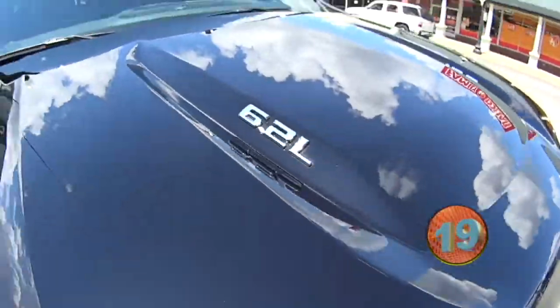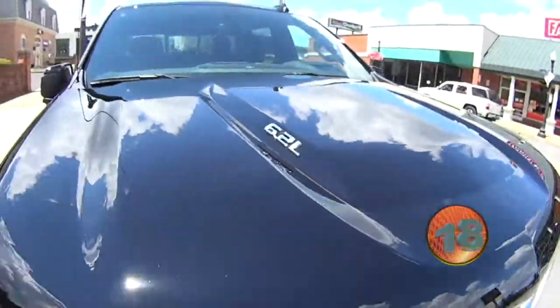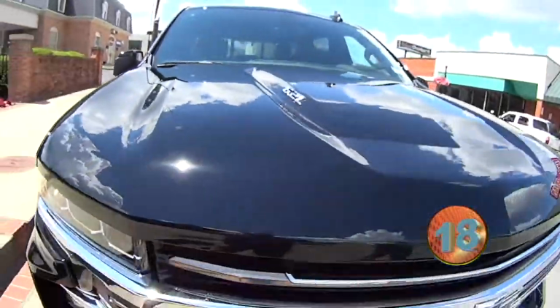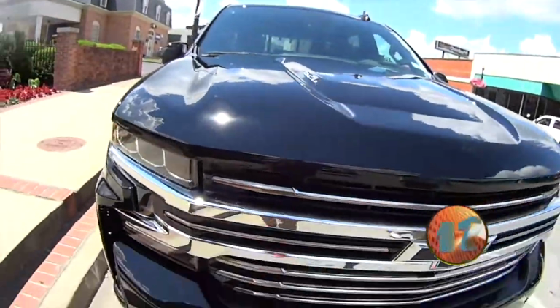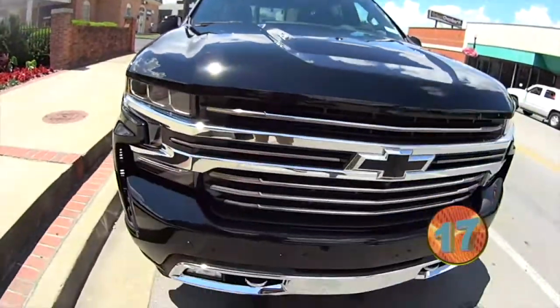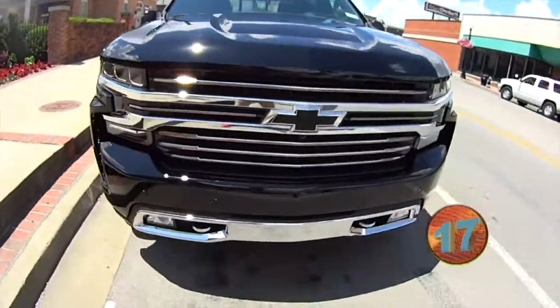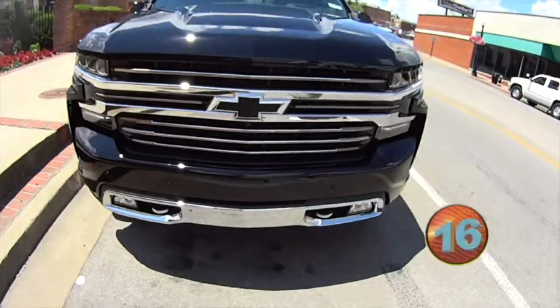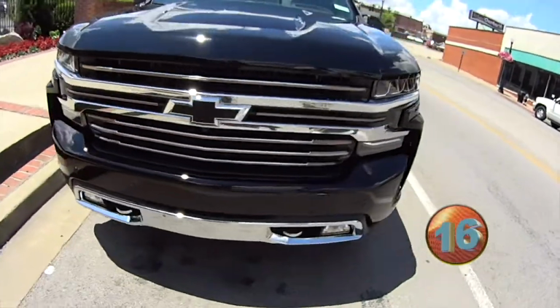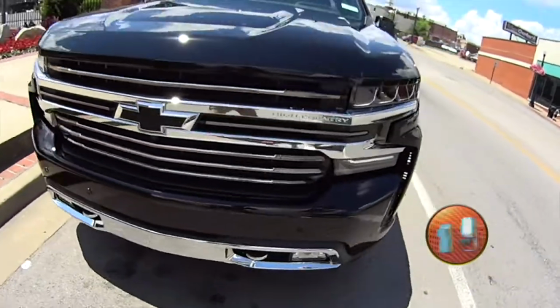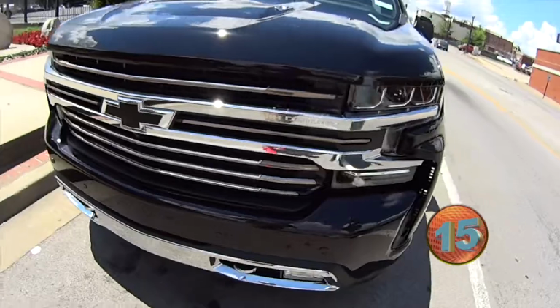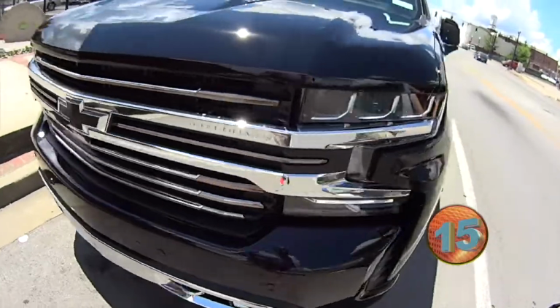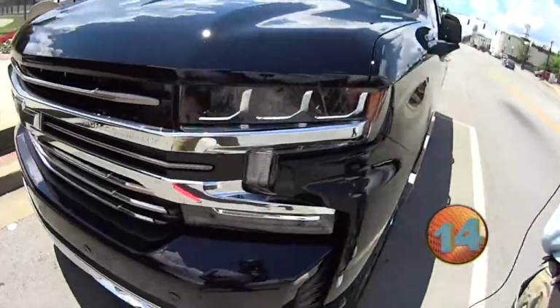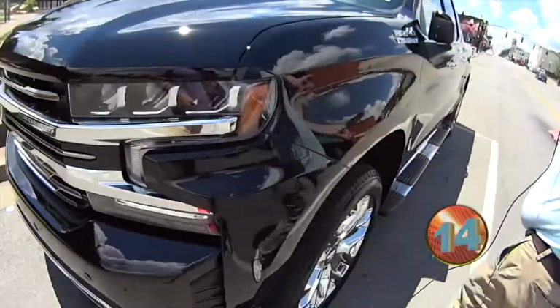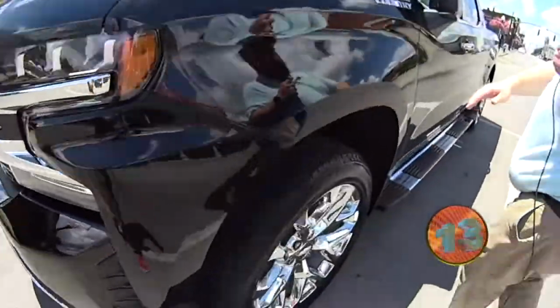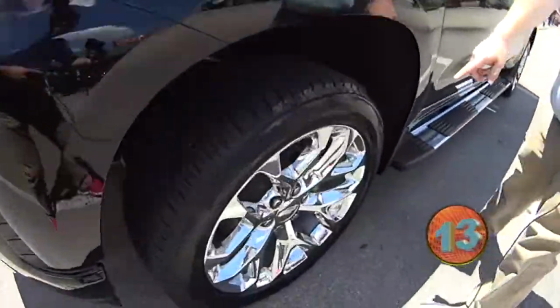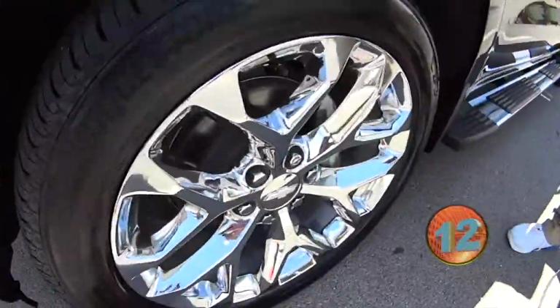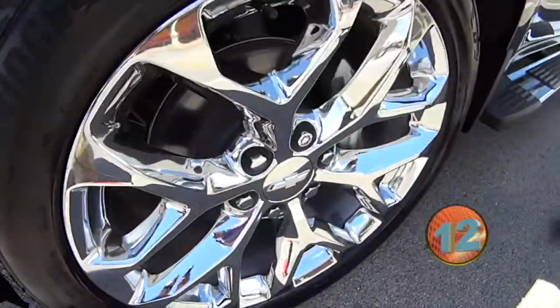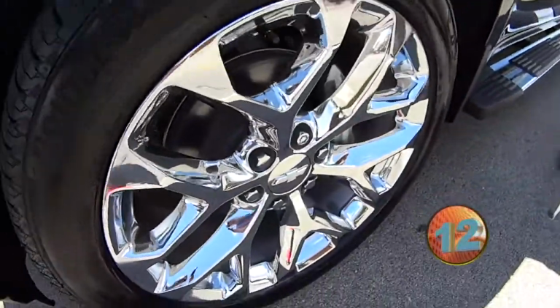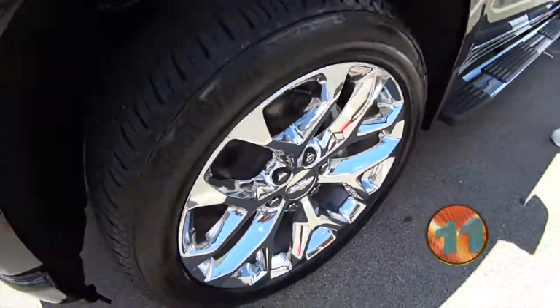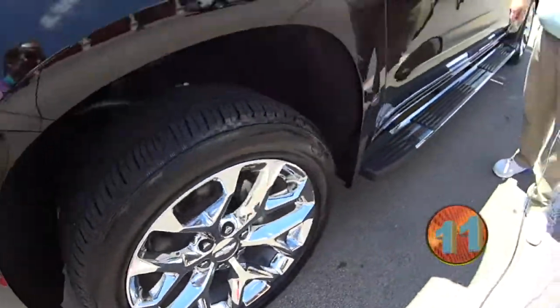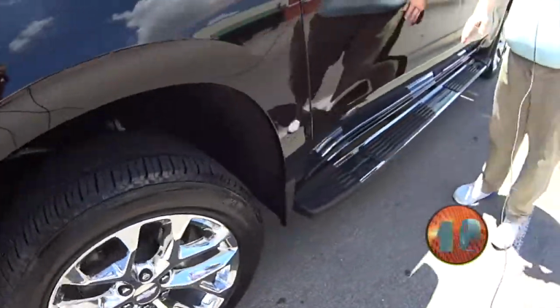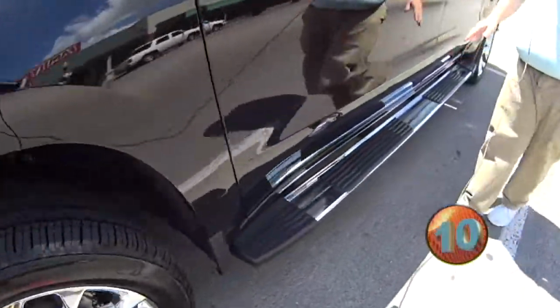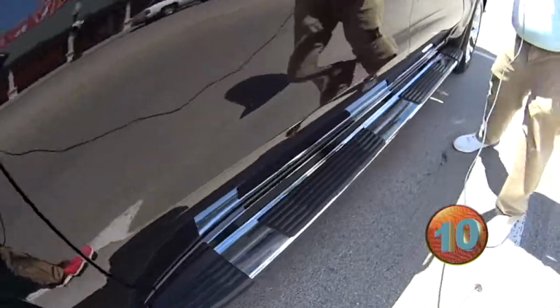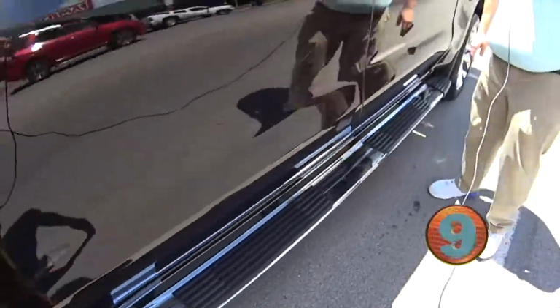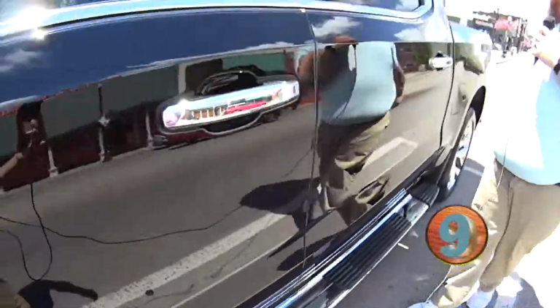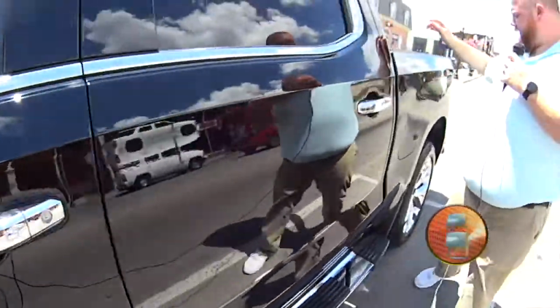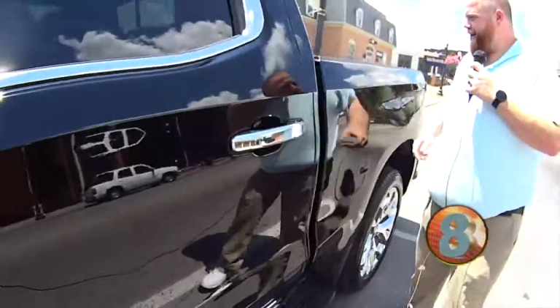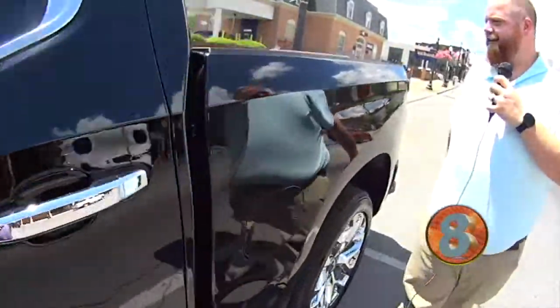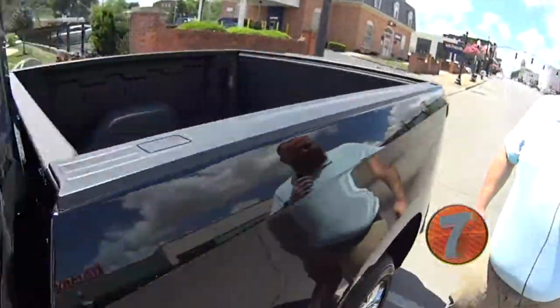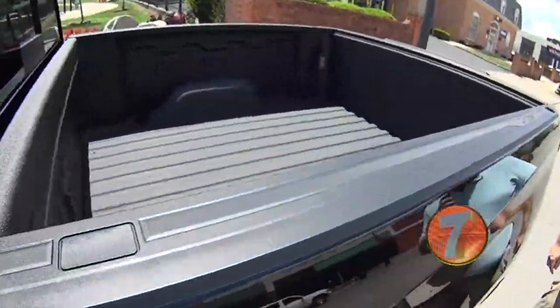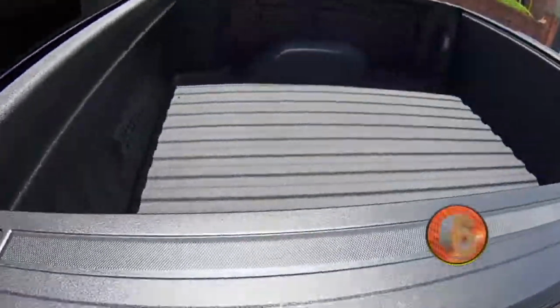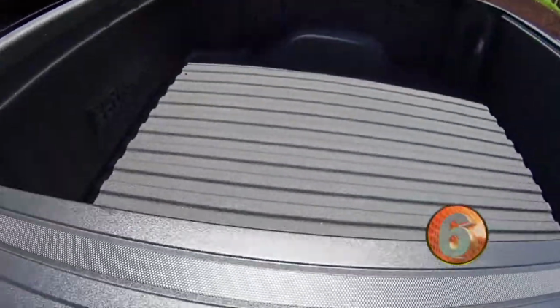6.2 liter, four wheel drive, chrome everywhere. It's got the selected 22 inch rims. Look at them. Running boards, chrome handles, spray in bed liner. It is a gorgeous, gorgeous truck.